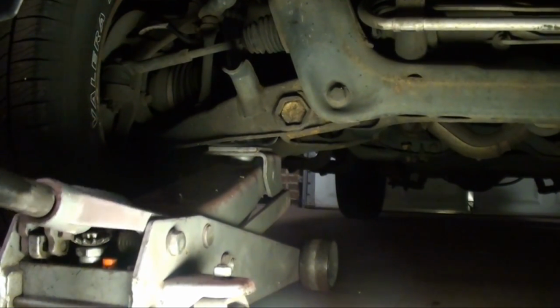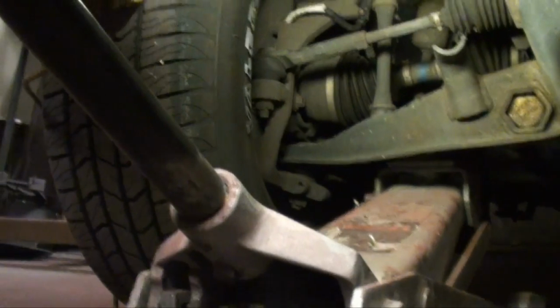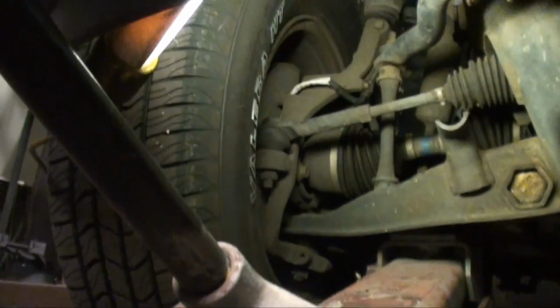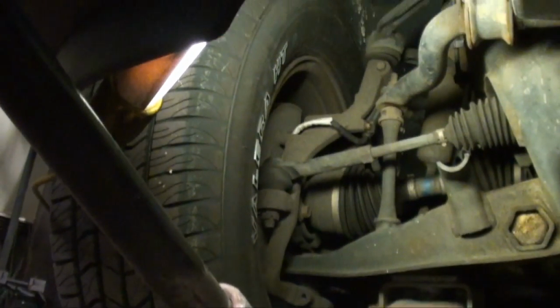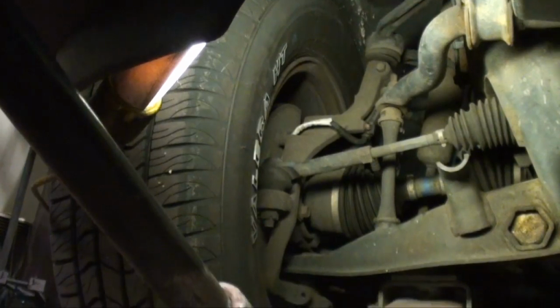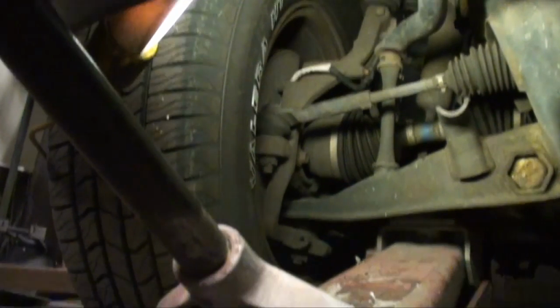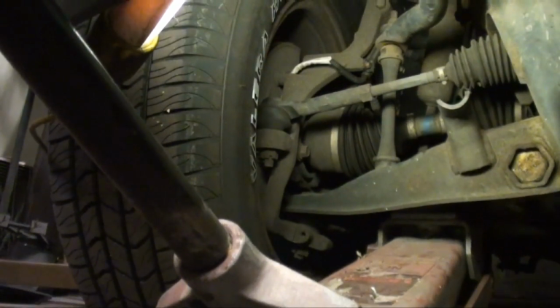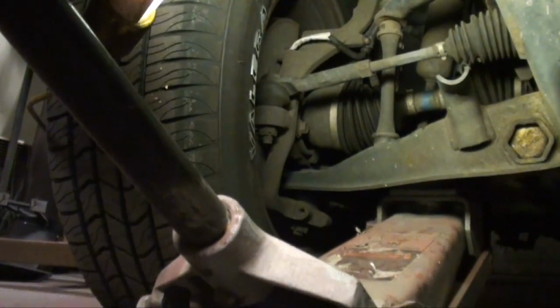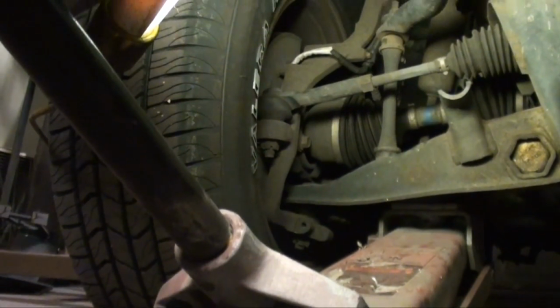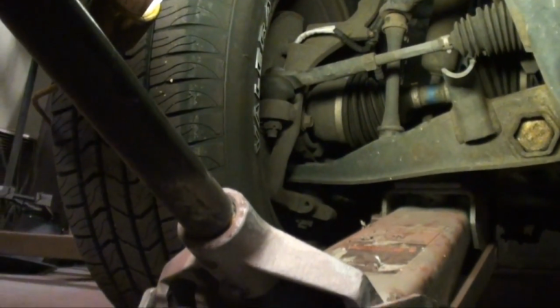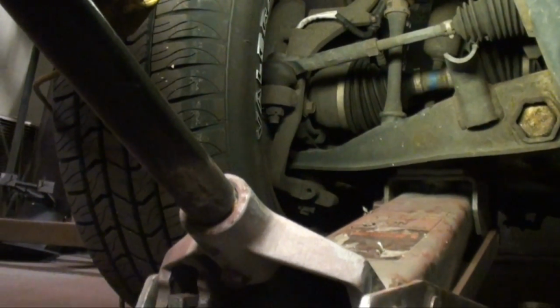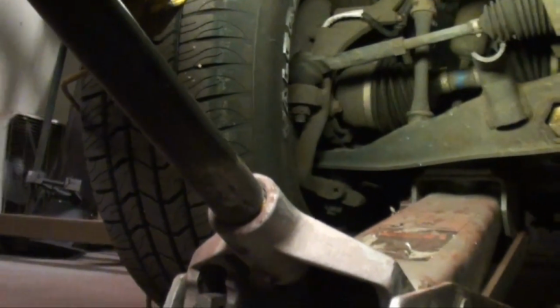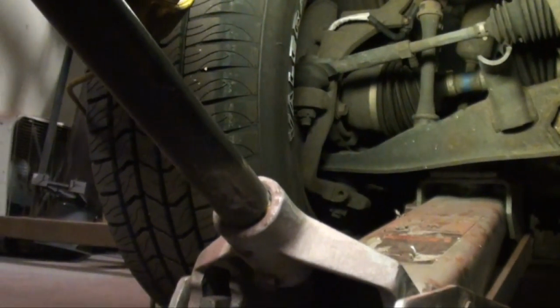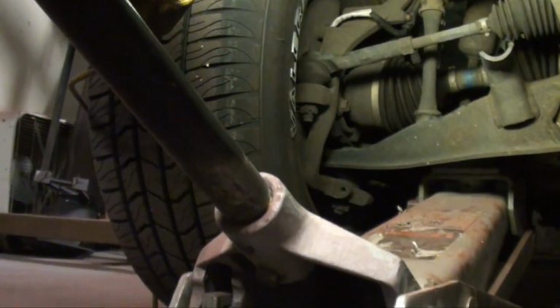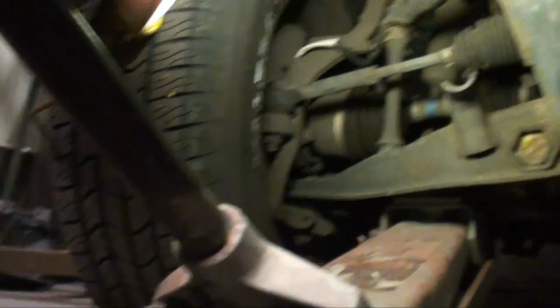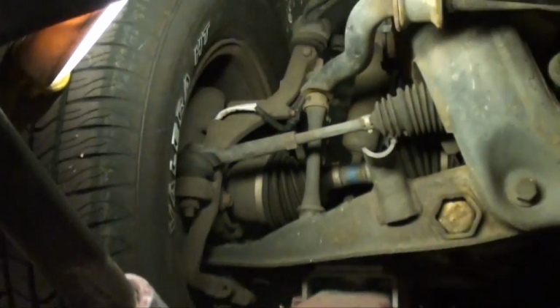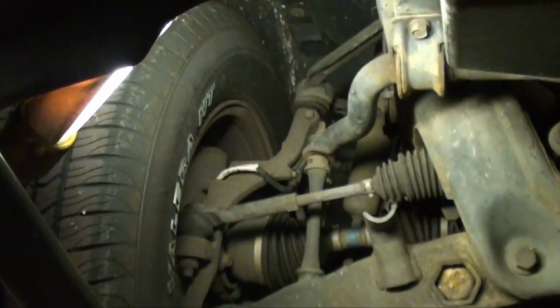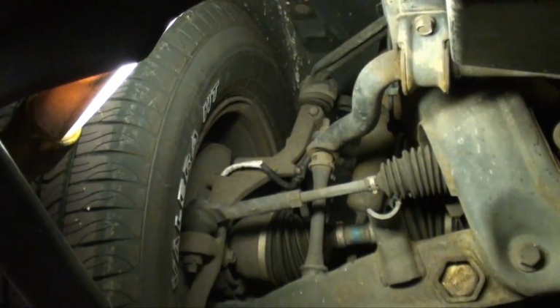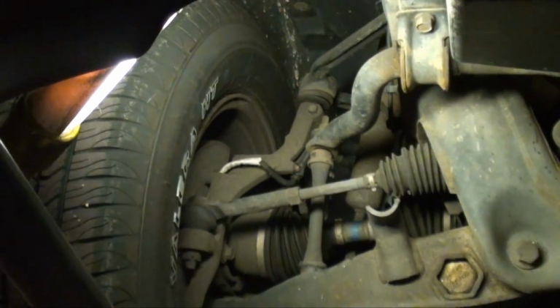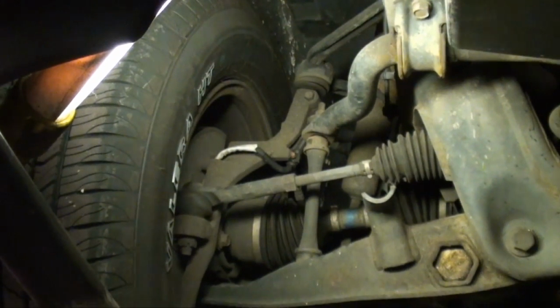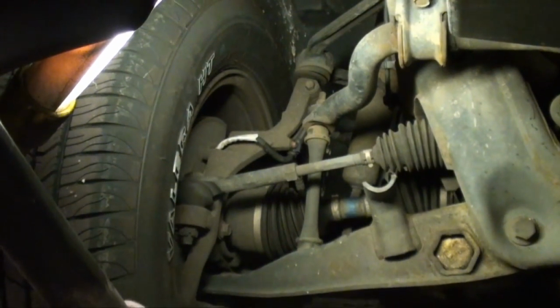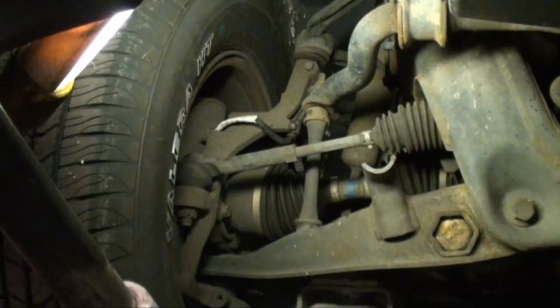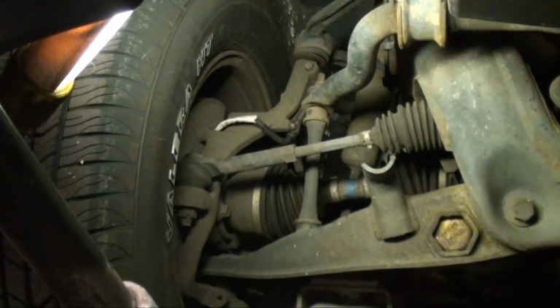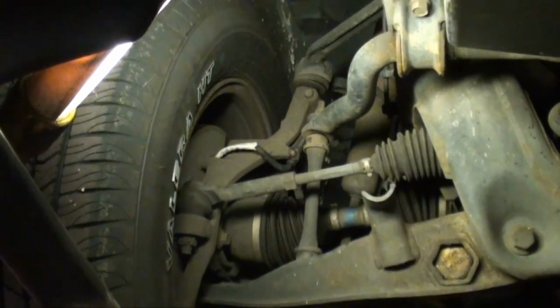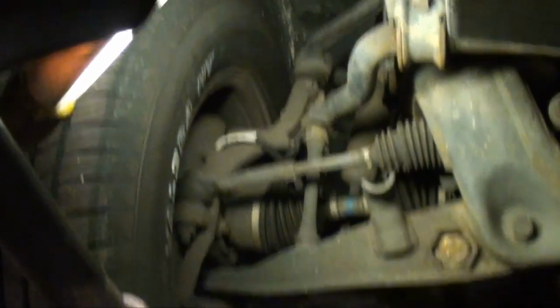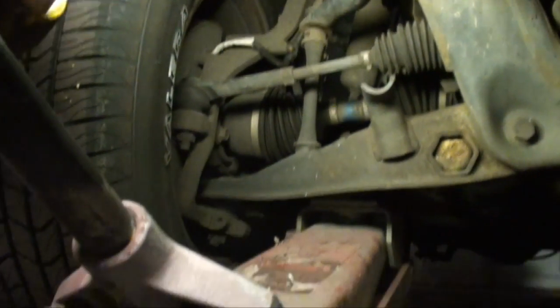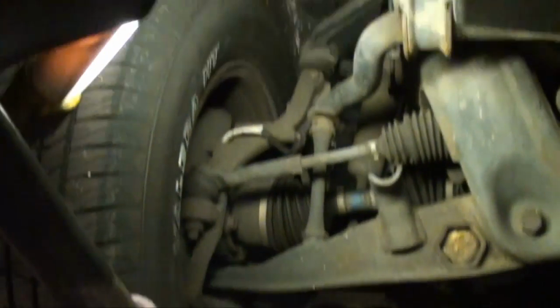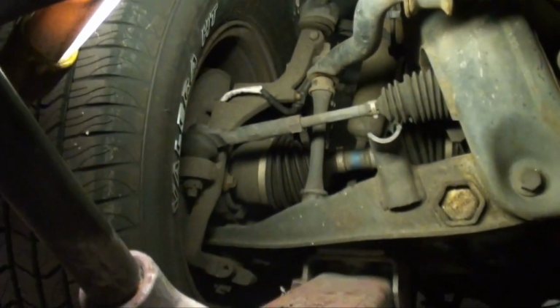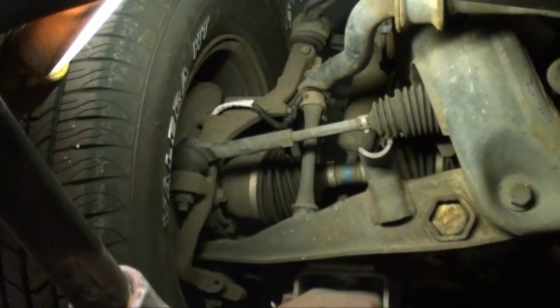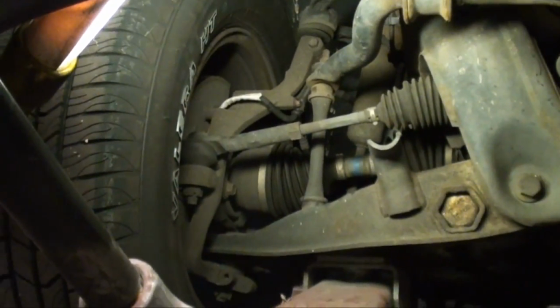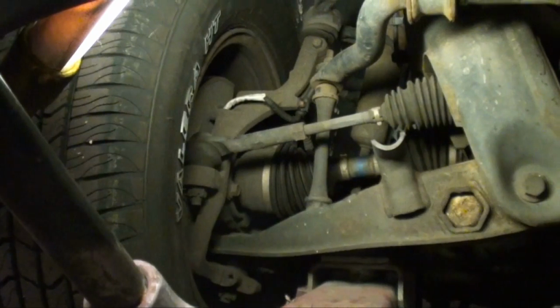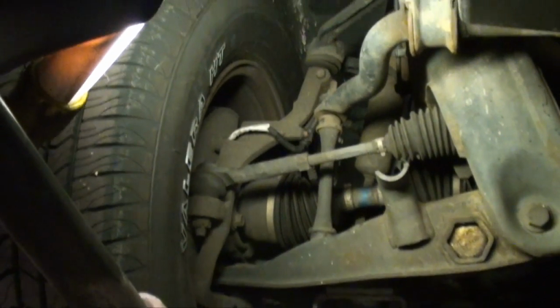Now that spindle is pretty much just sitting there with the weight of it on the lower ball joint and just dangling from the upper ball joint, without the tension of that torsion bar.